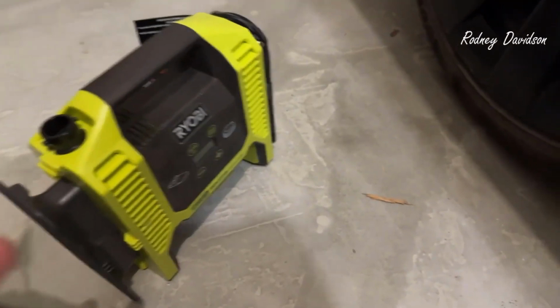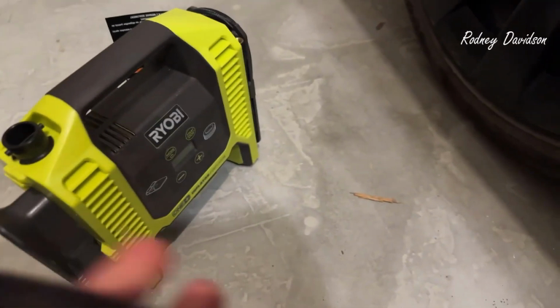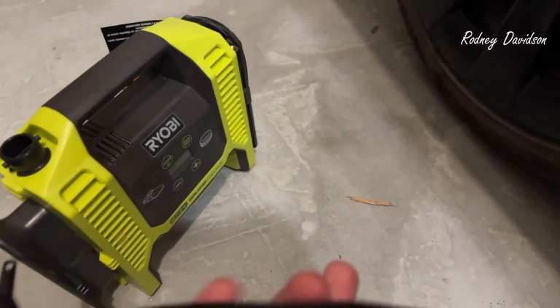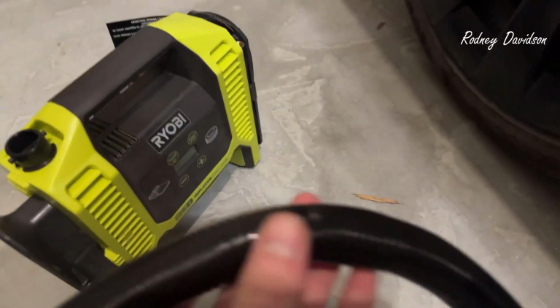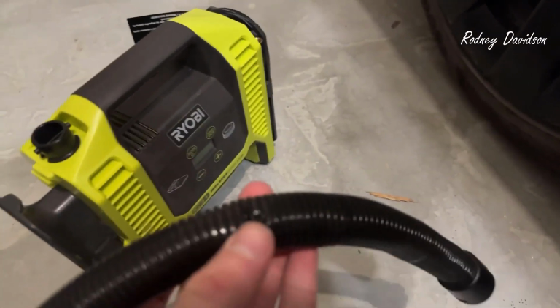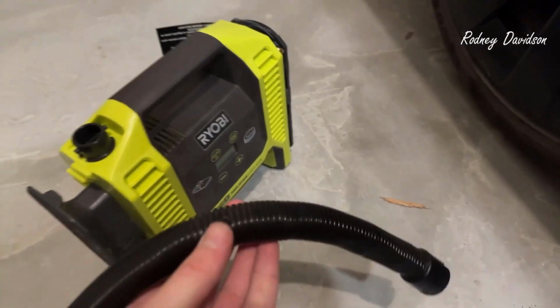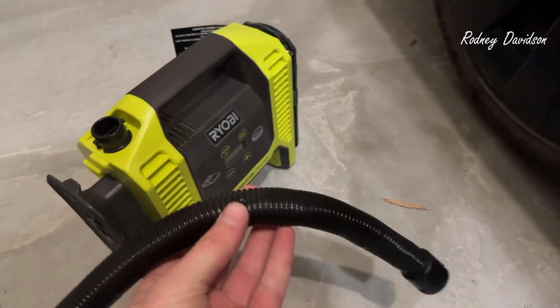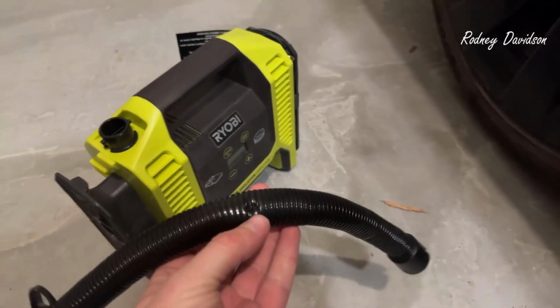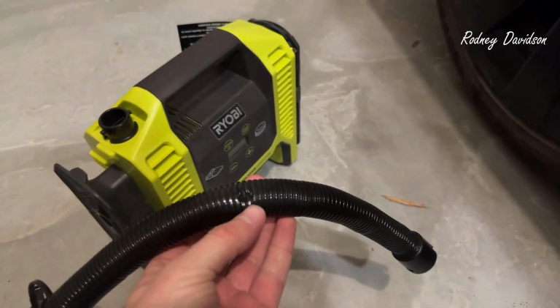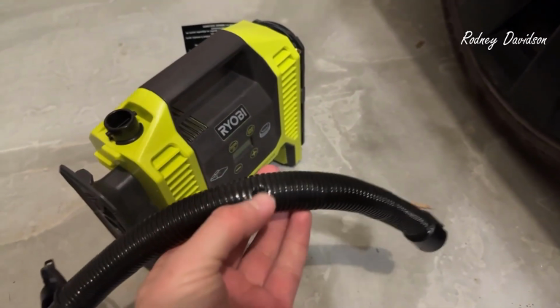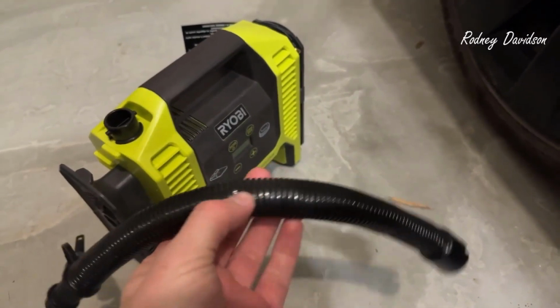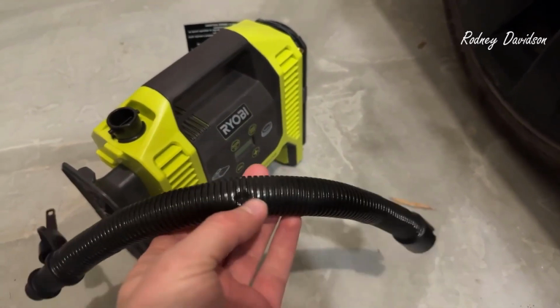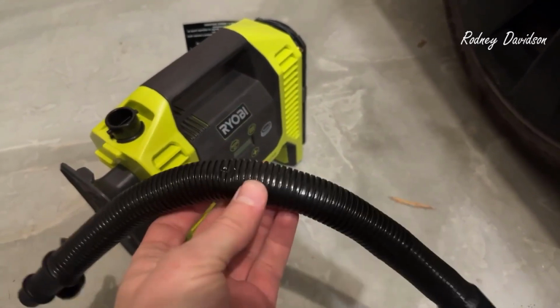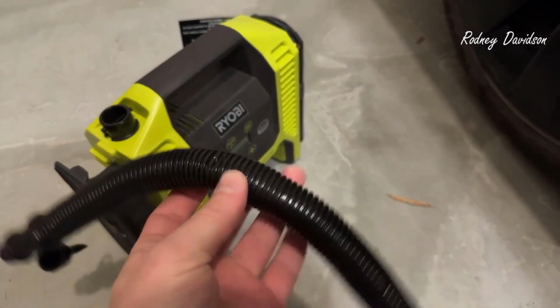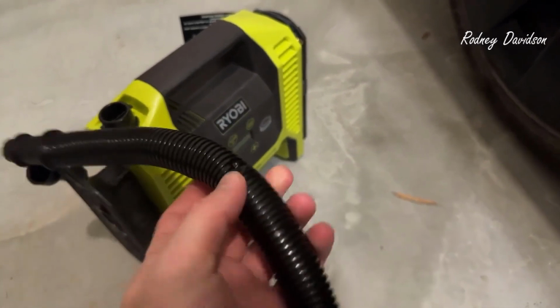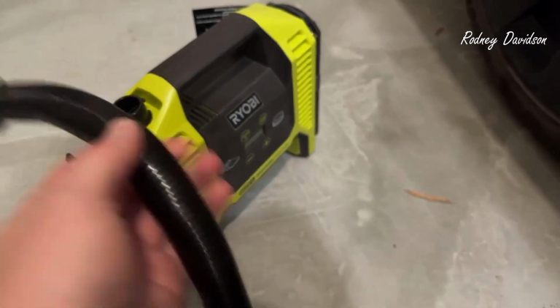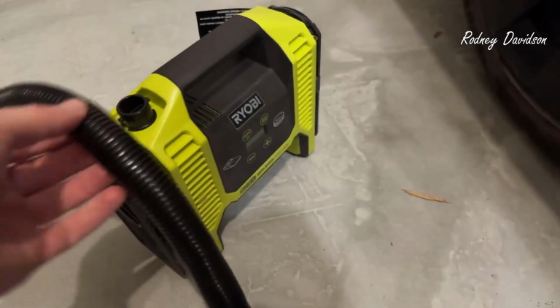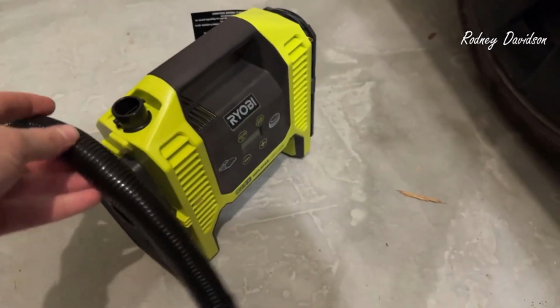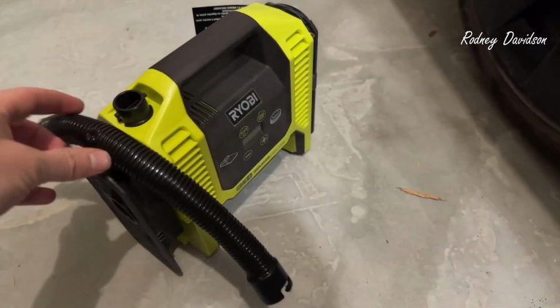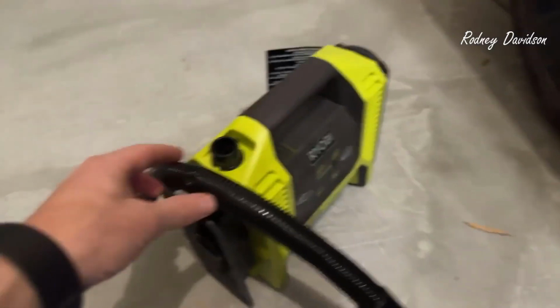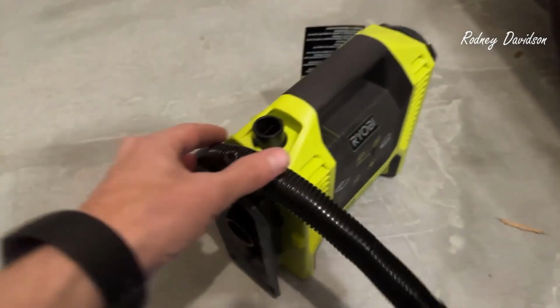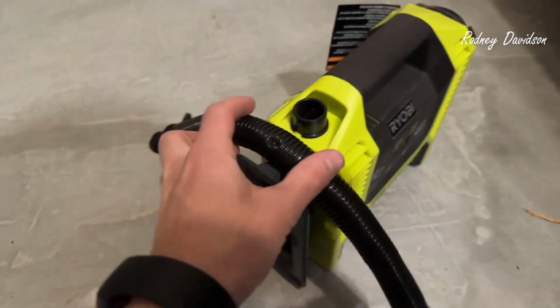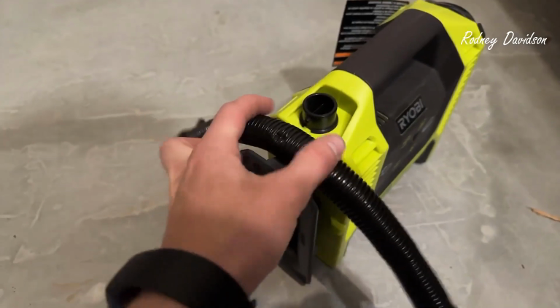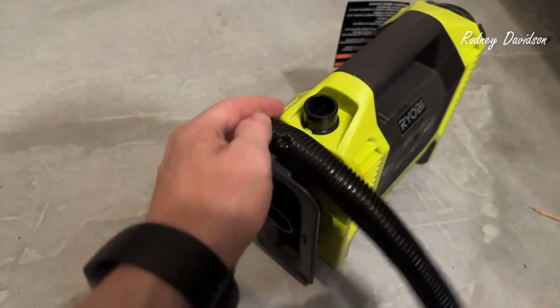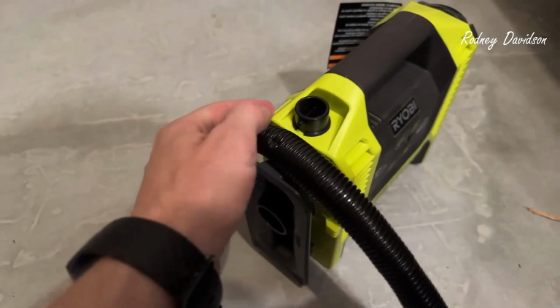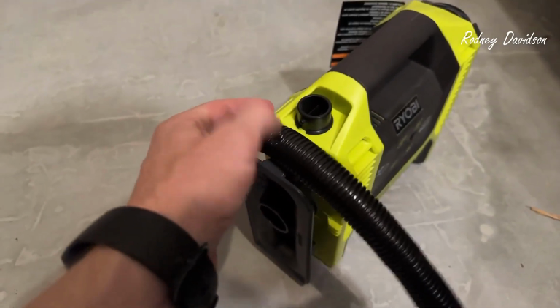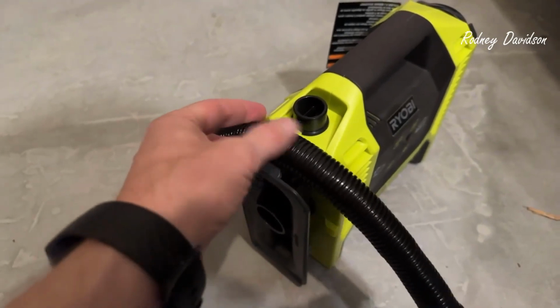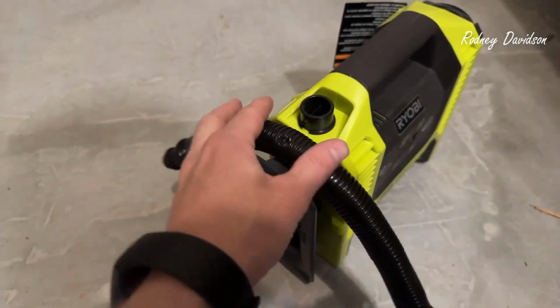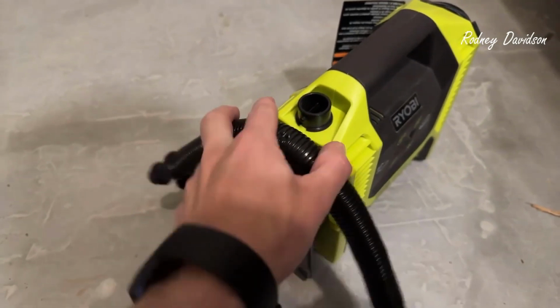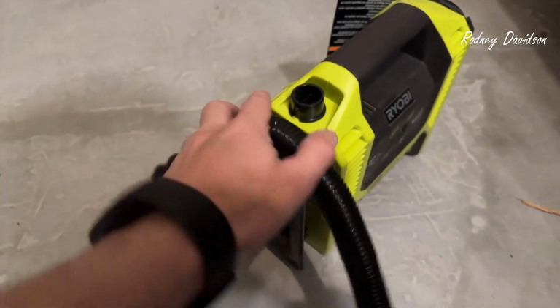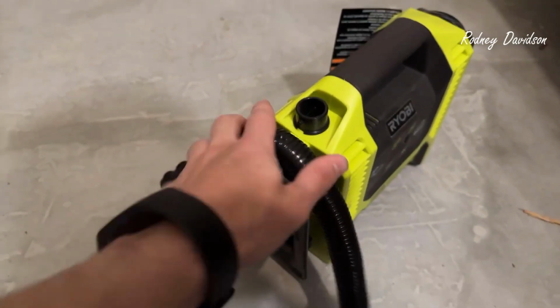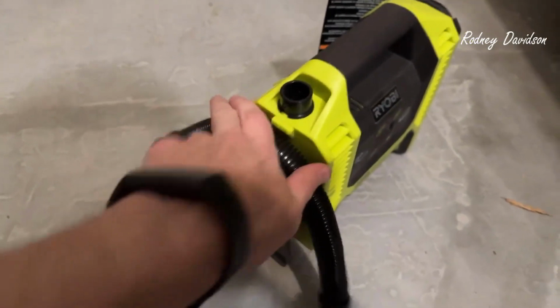One thing I did notice with this is that it's pretty flimsy. I was pushing this in here to get it in and I actually pushed it too hard and I dented it.